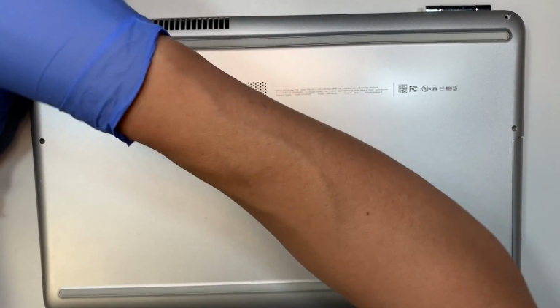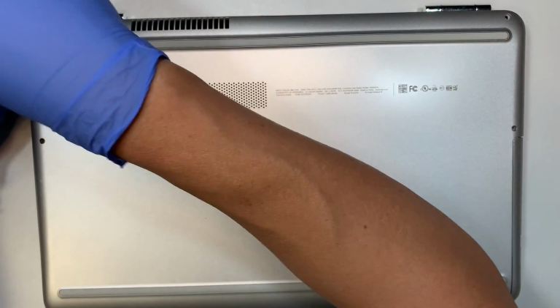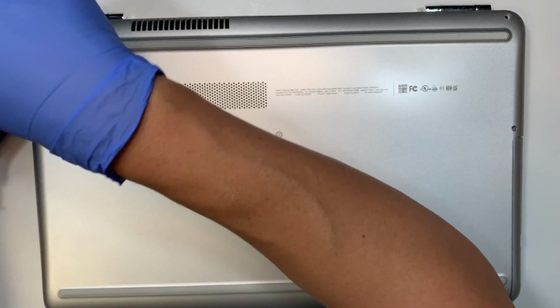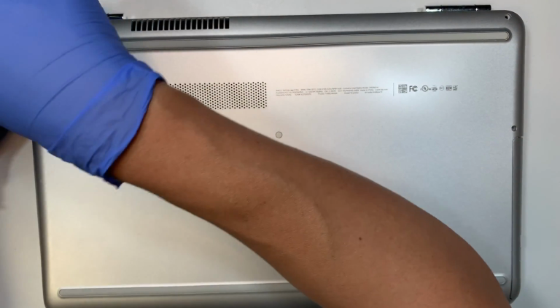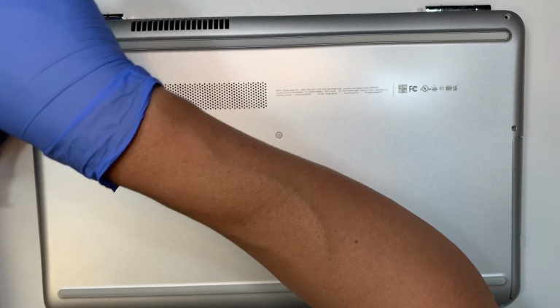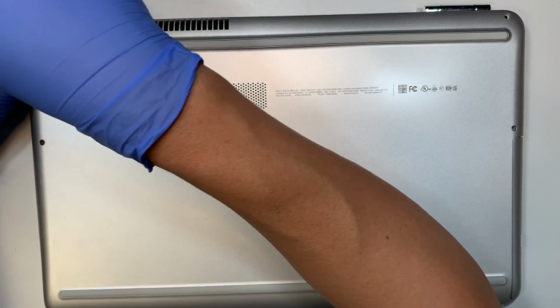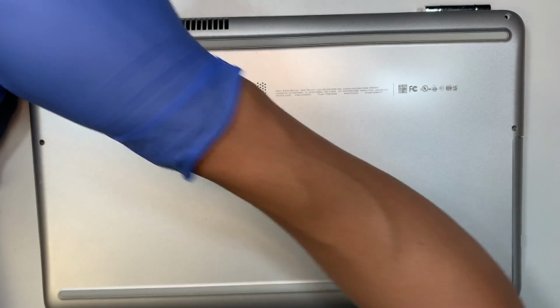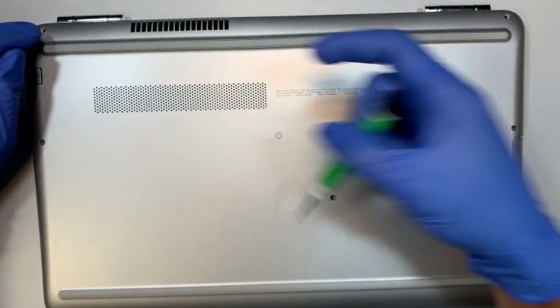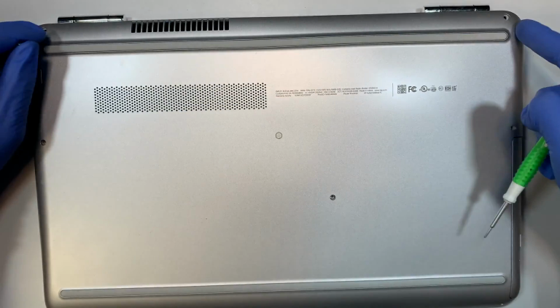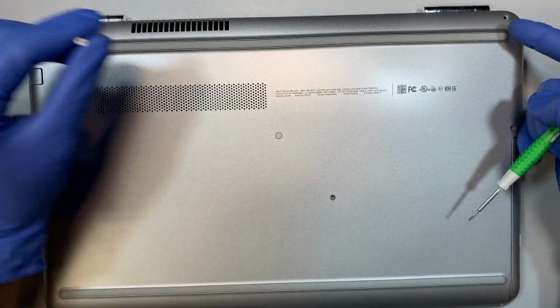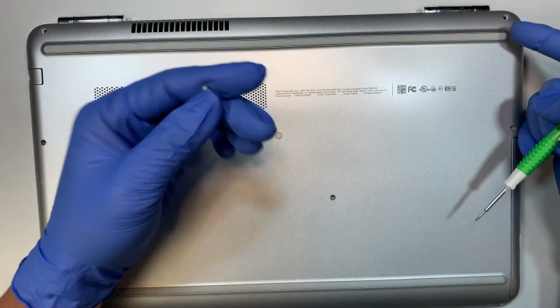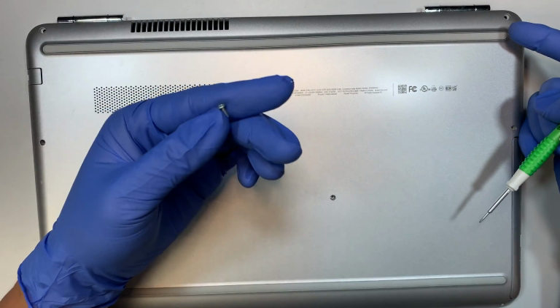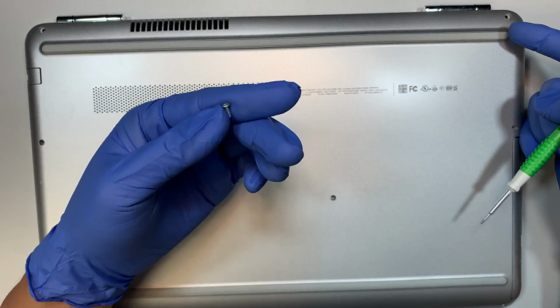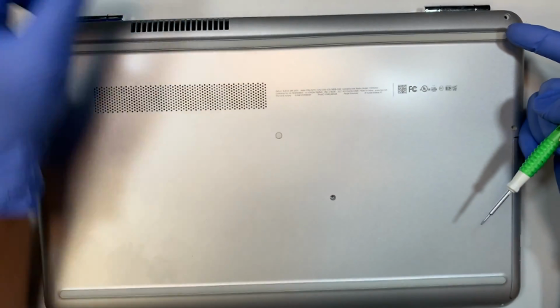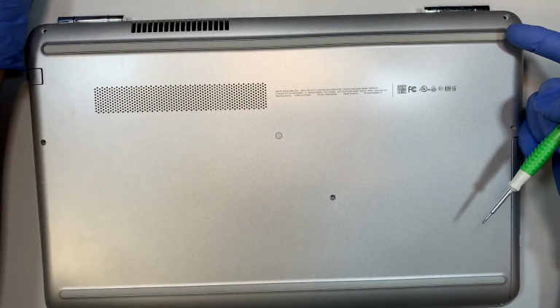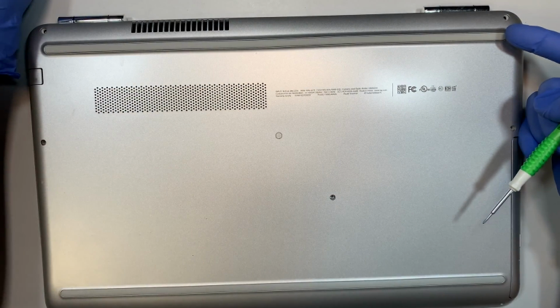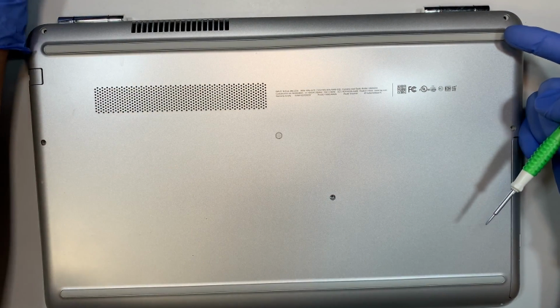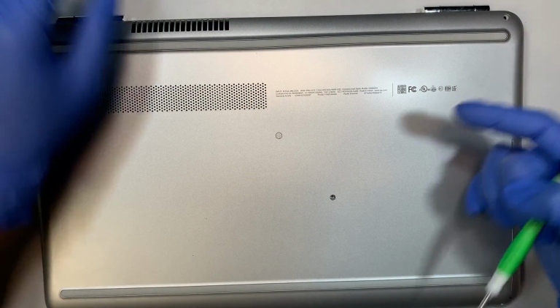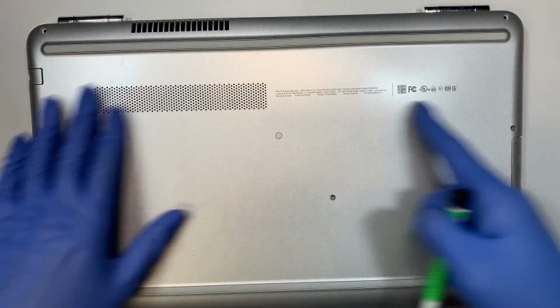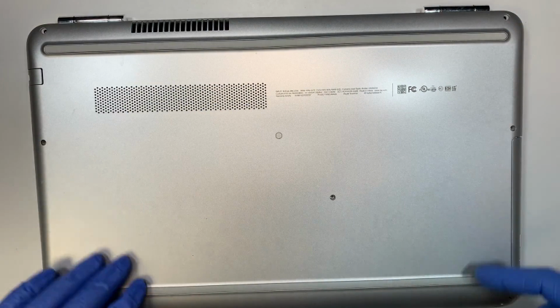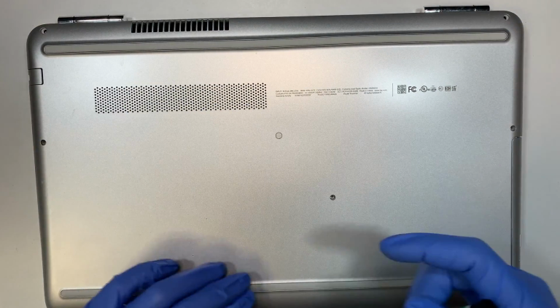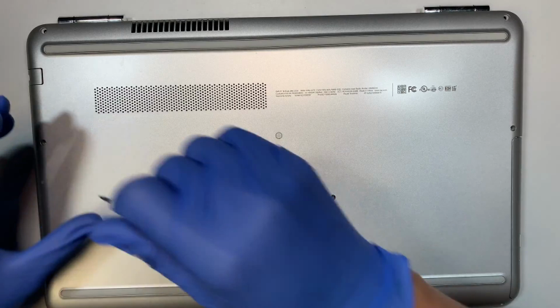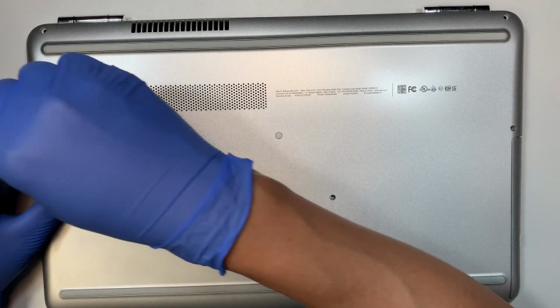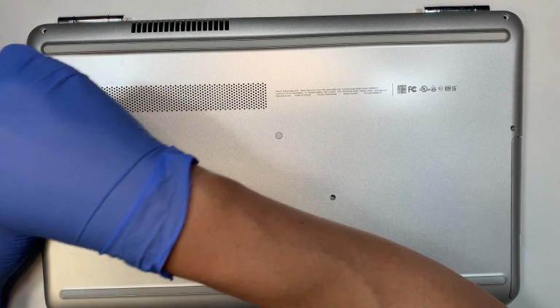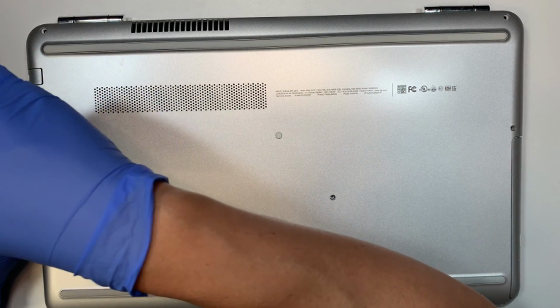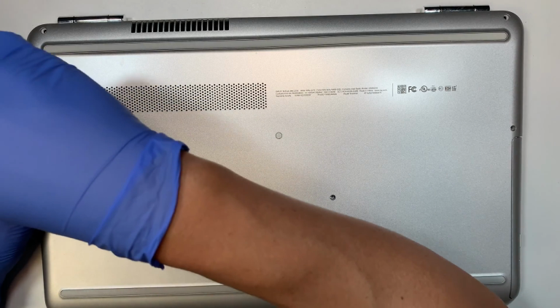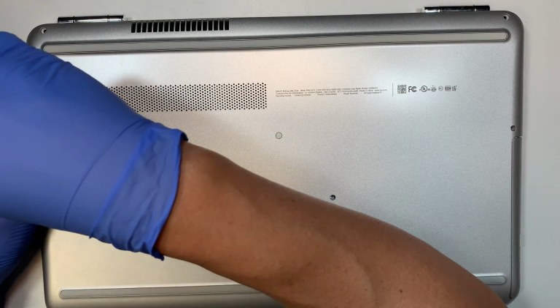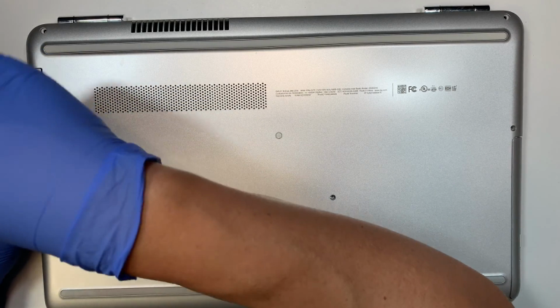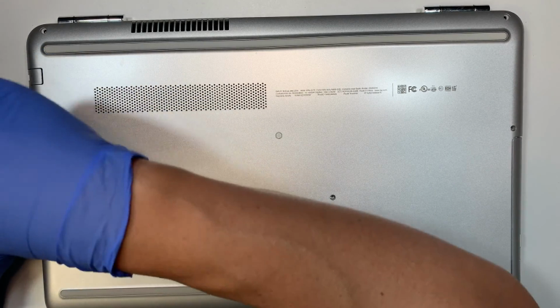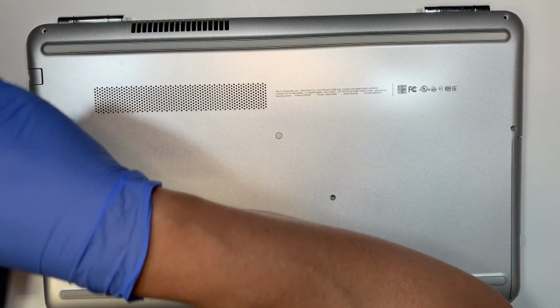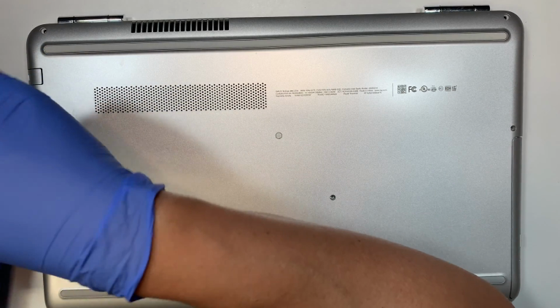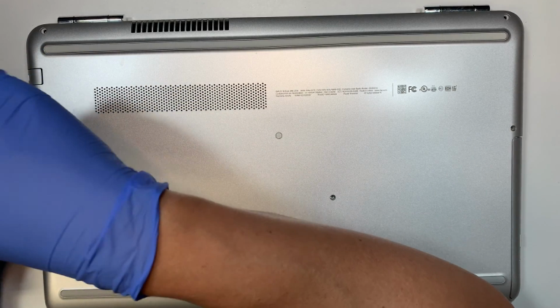The two screws here on the top left and right are a little bit thicker, and the rest of the screws are normal screws — they are a bit shorter.